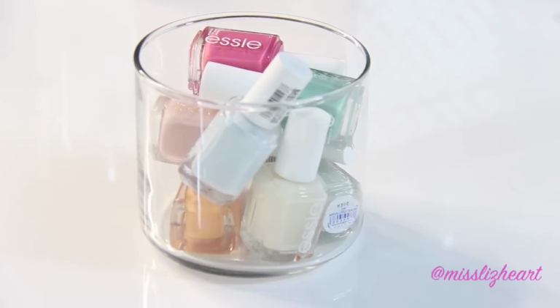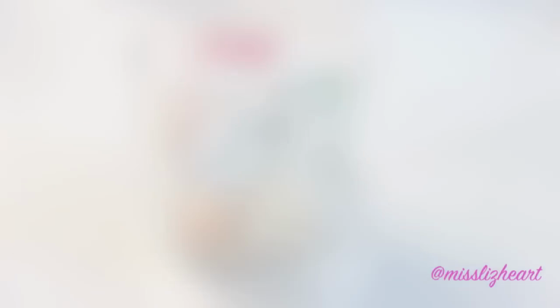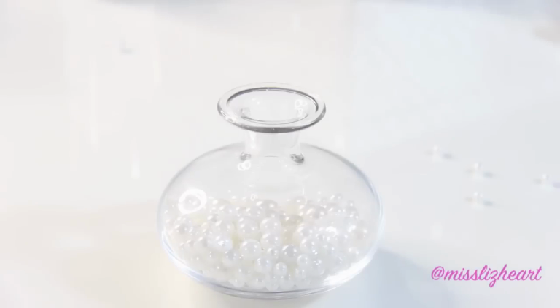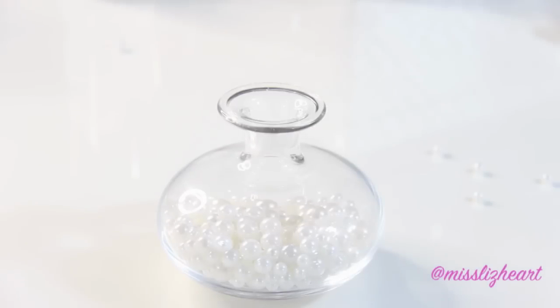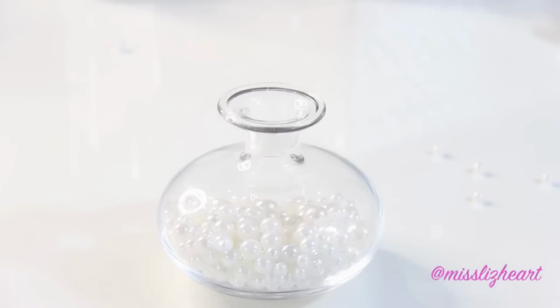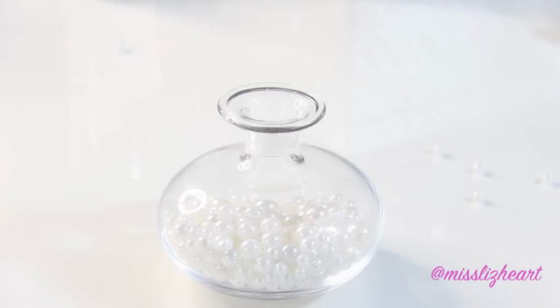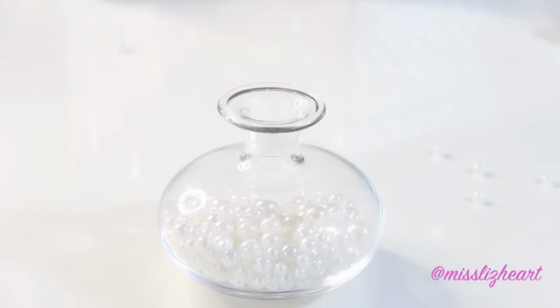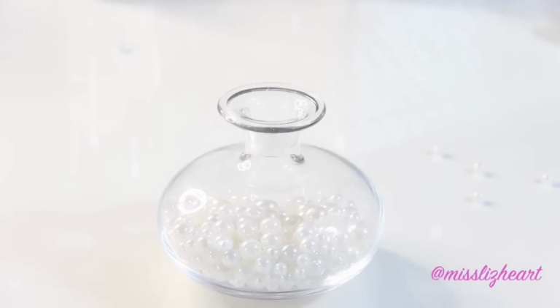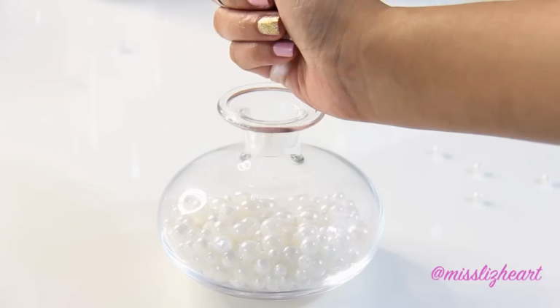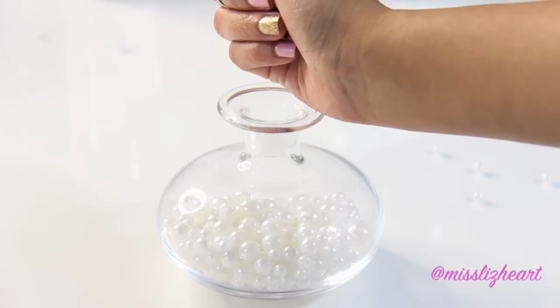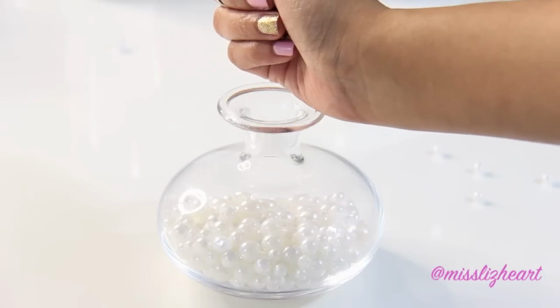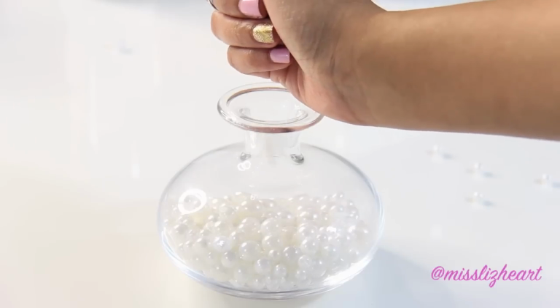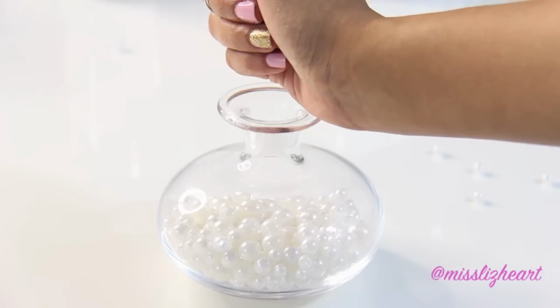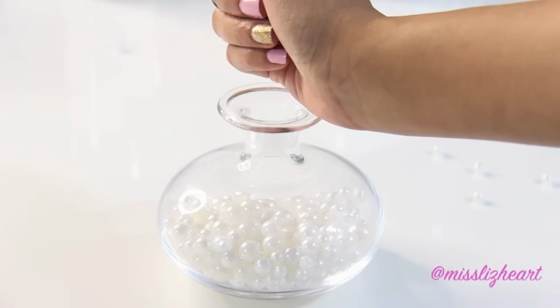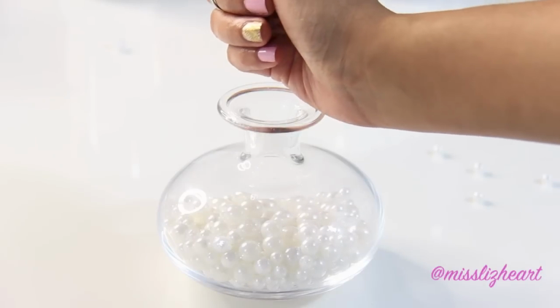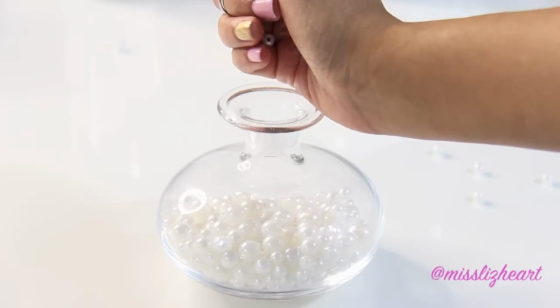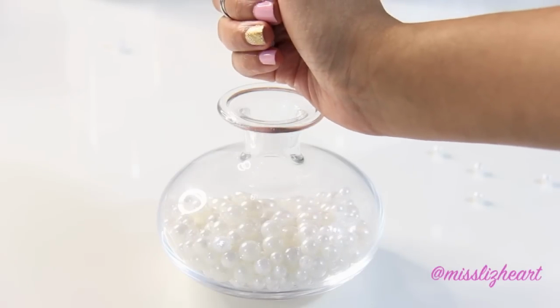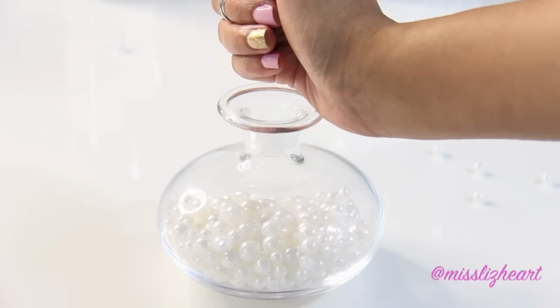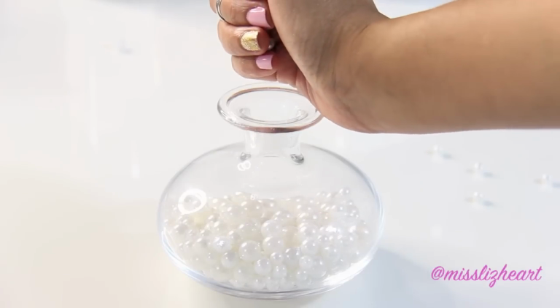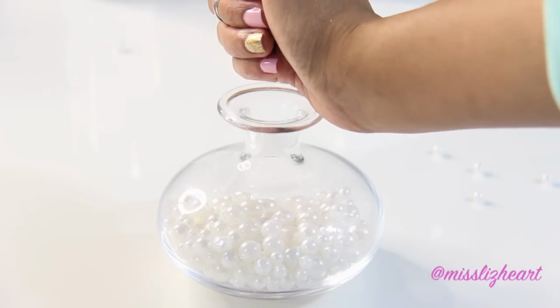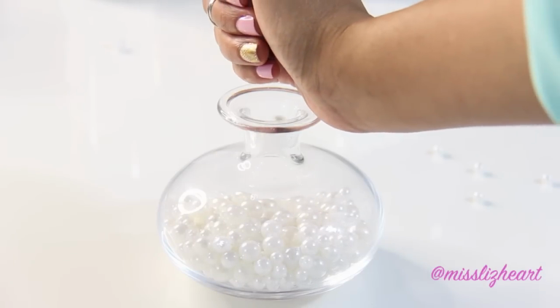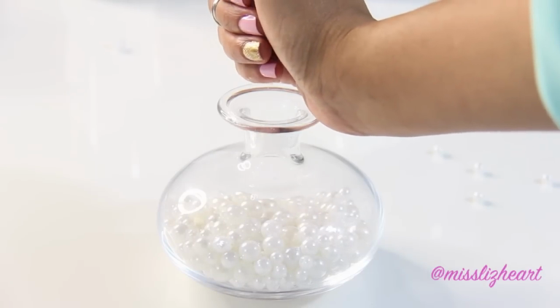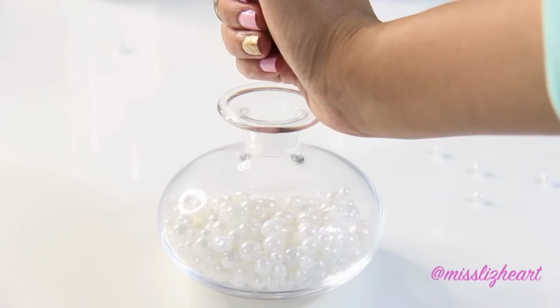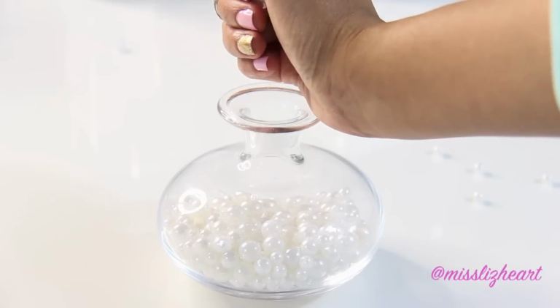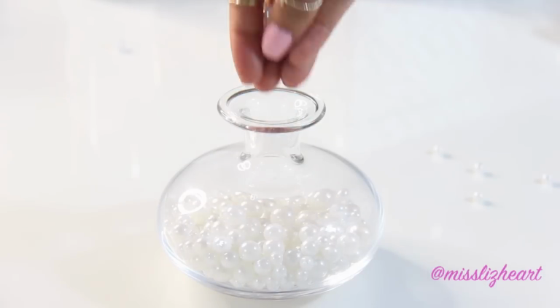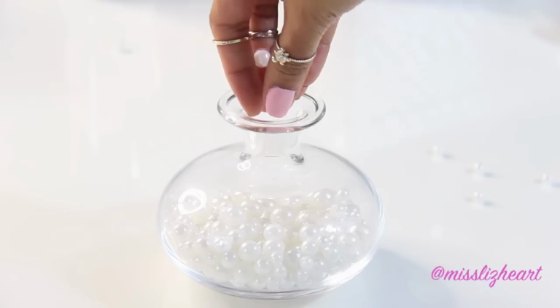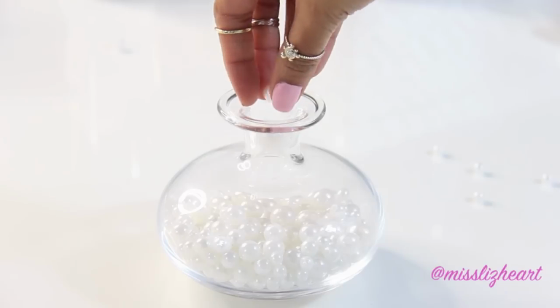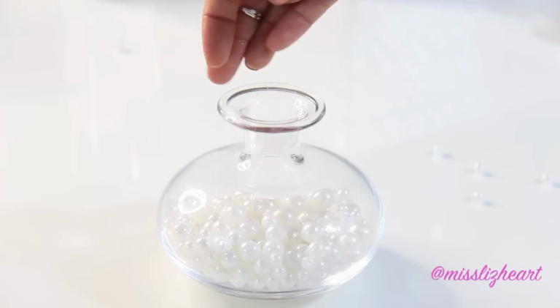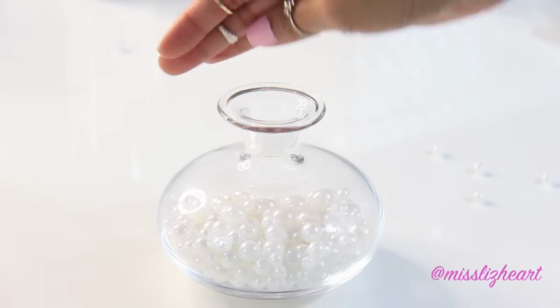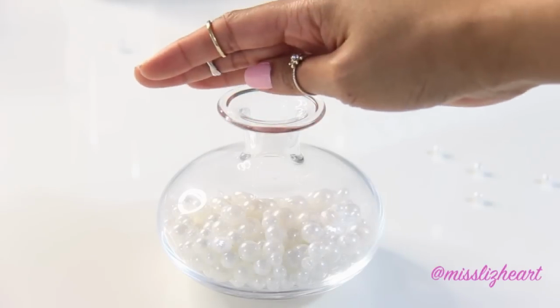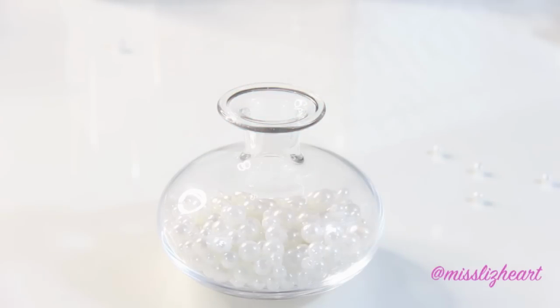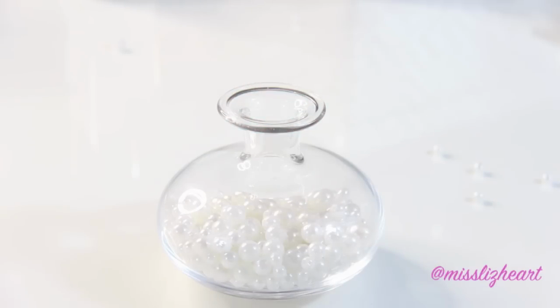The next thing is an idea that I got off of Pinterest. It is just getting a flower vase and filling it with pearls and then topping it with your favorite flower at the moment.